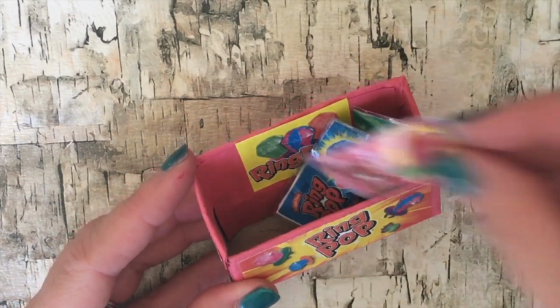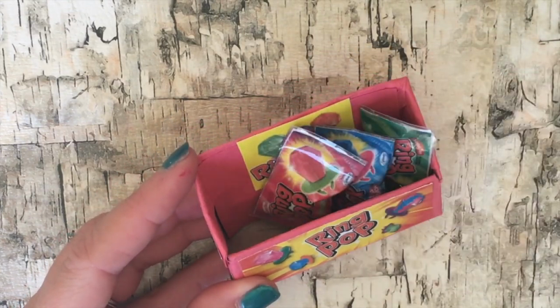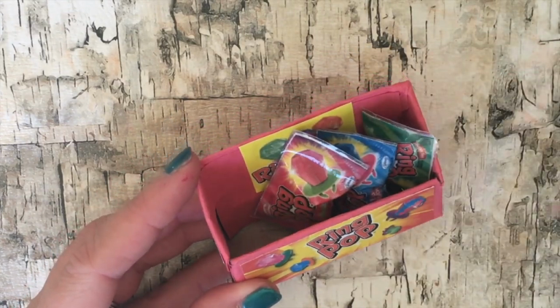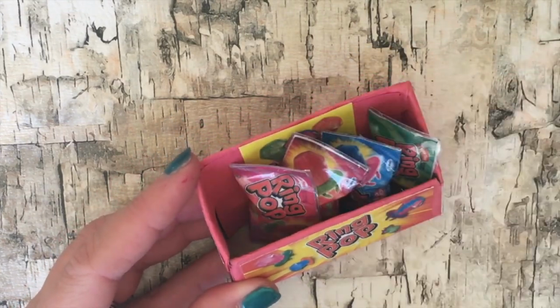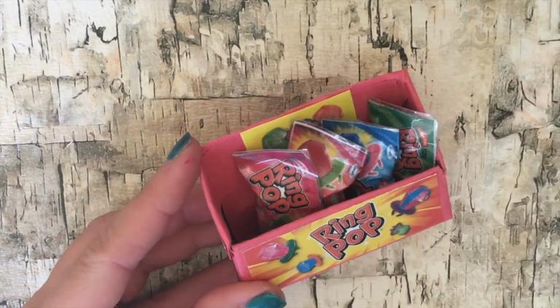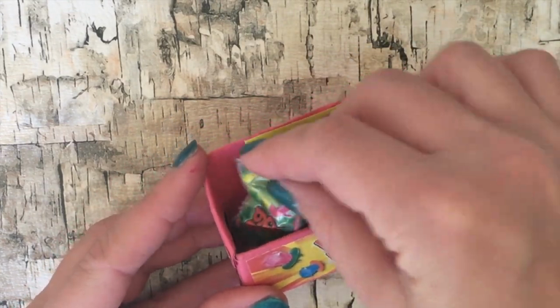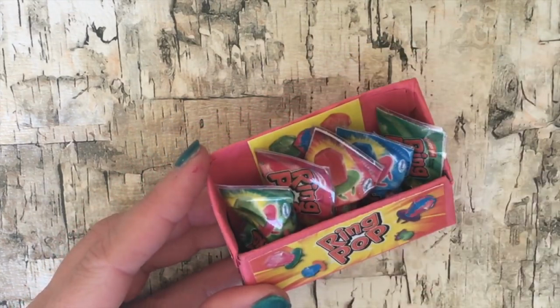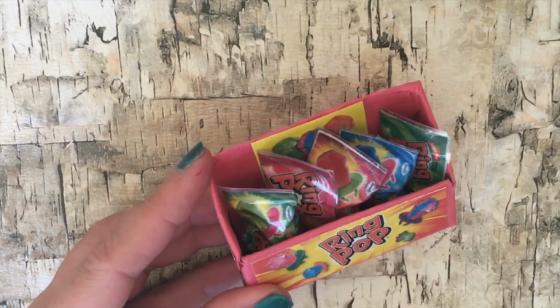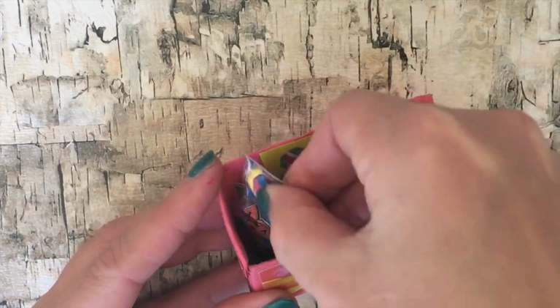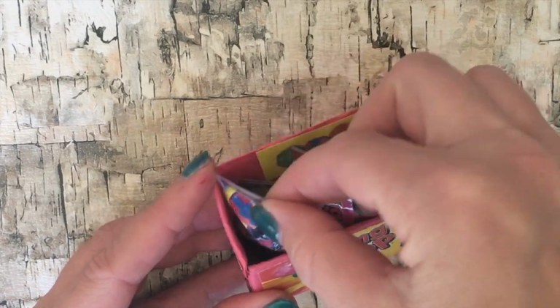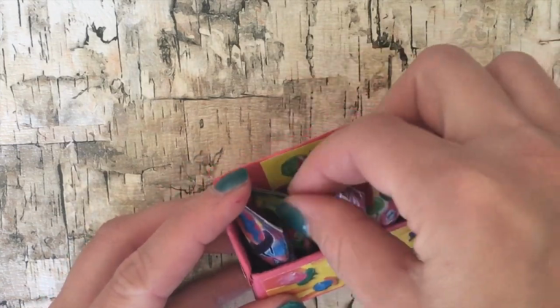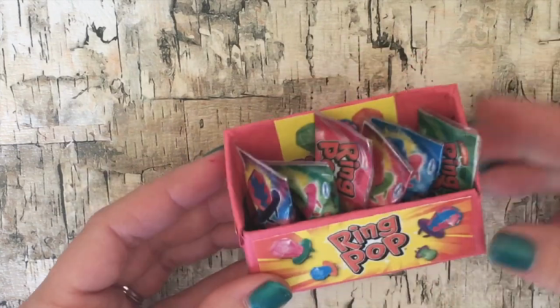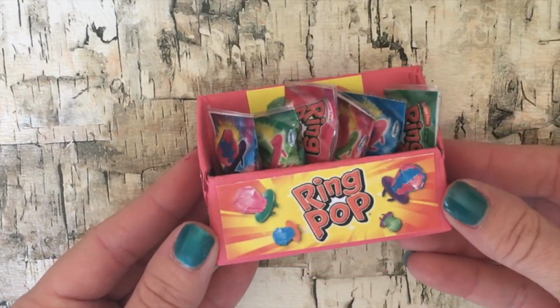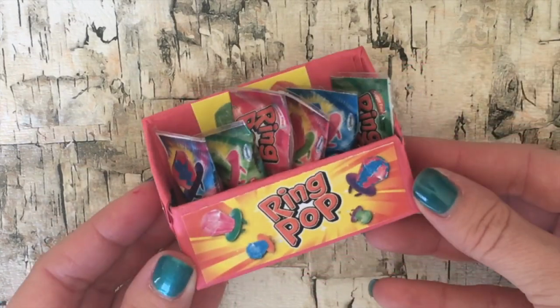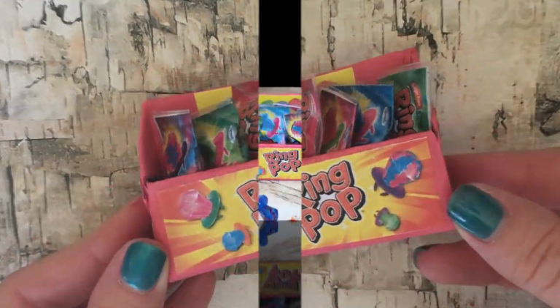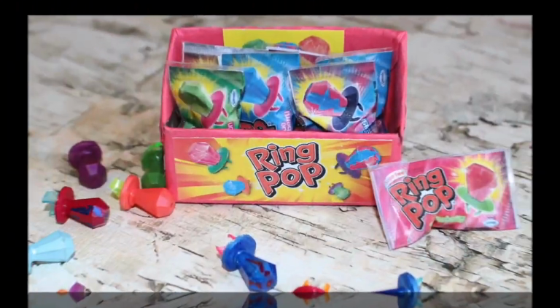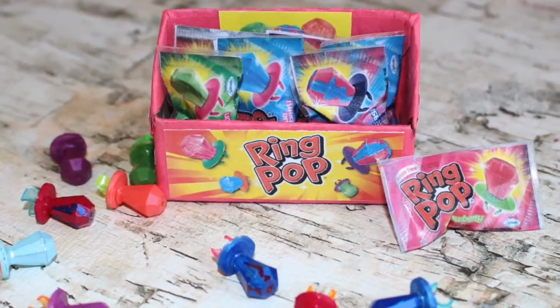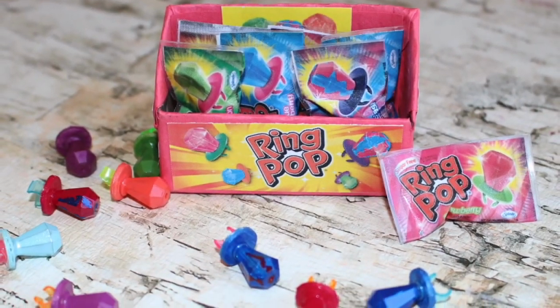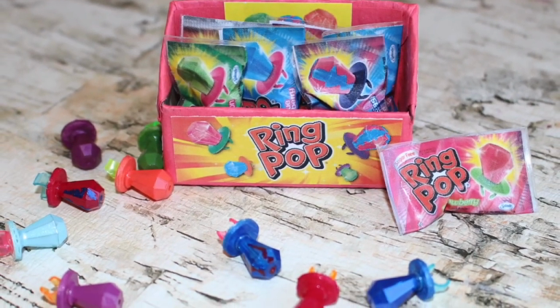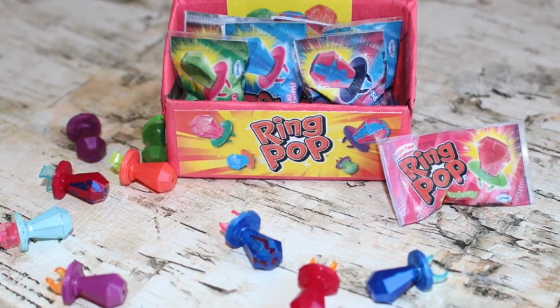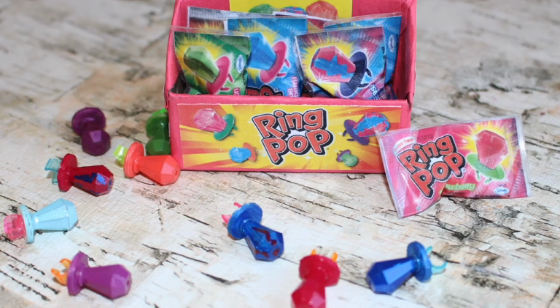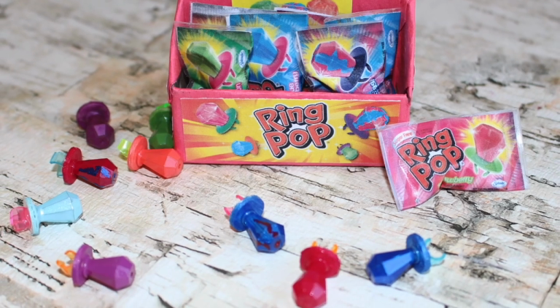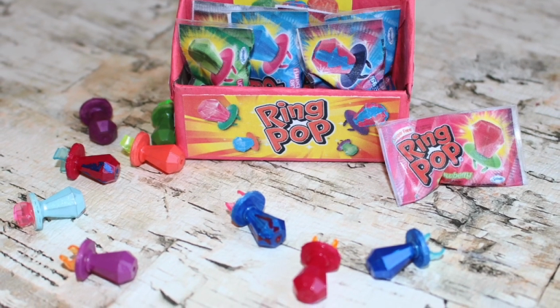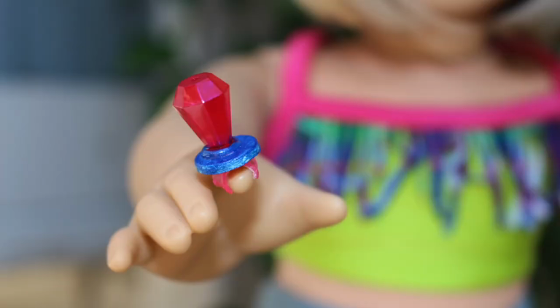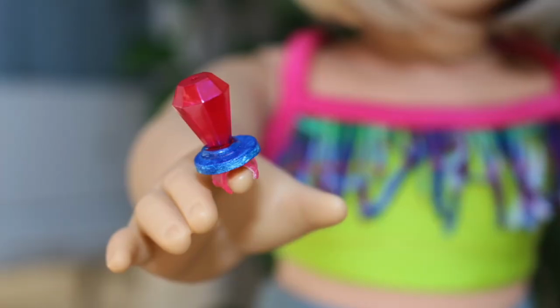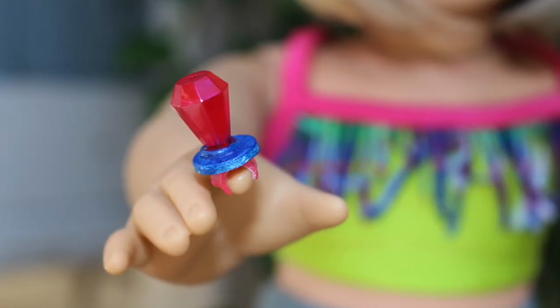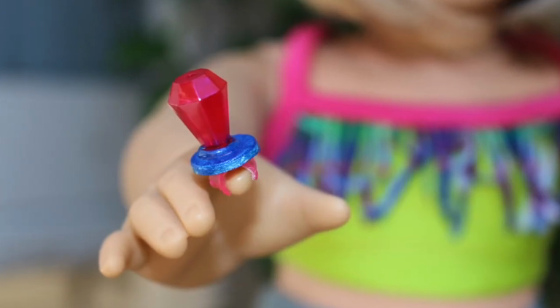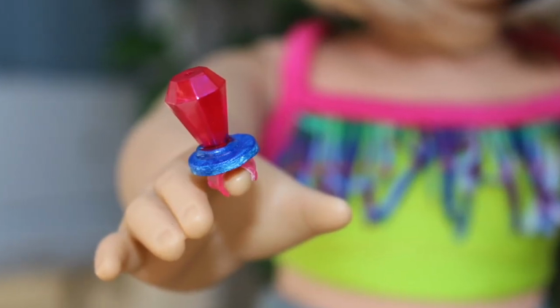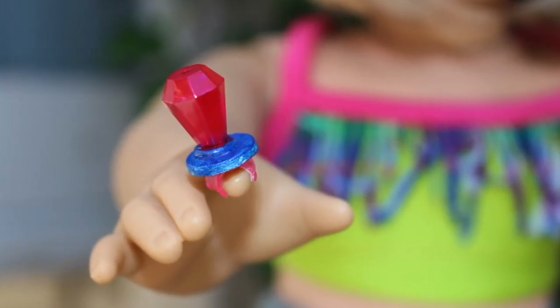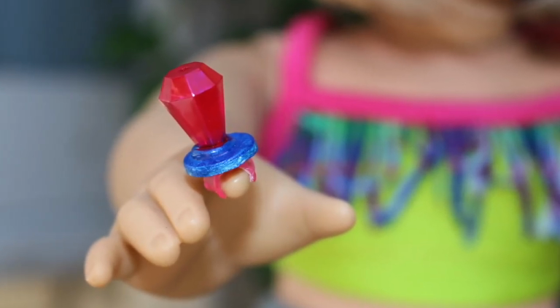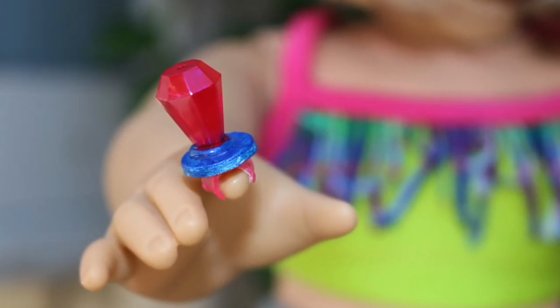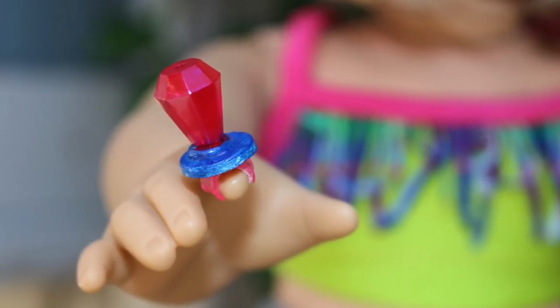Now you can sell them in your doll store or you can add them to your candy cart or have them on the table at a doll party. They're so cute and dolls love ring pops. Be sure to give us a thumbs up and leave us a comment with your favorite ring pop flavor.